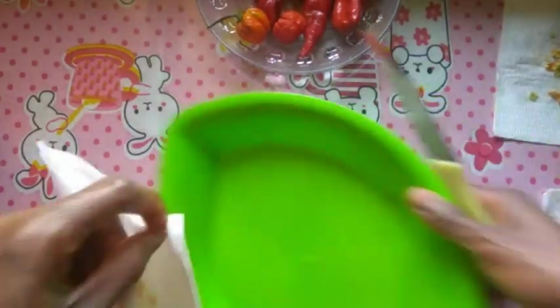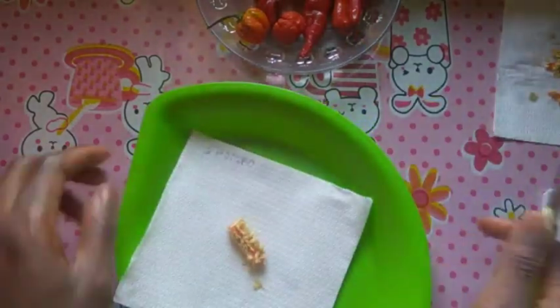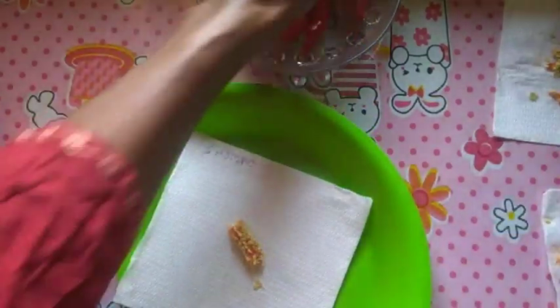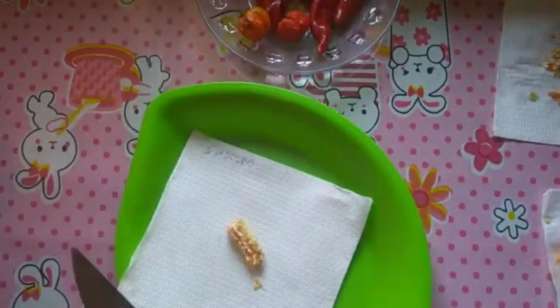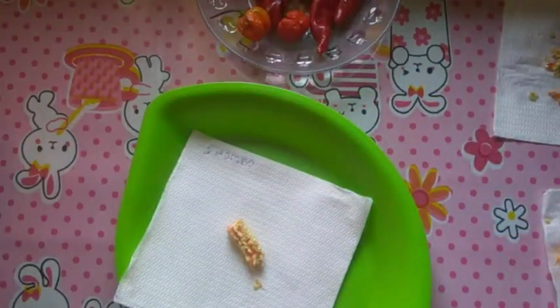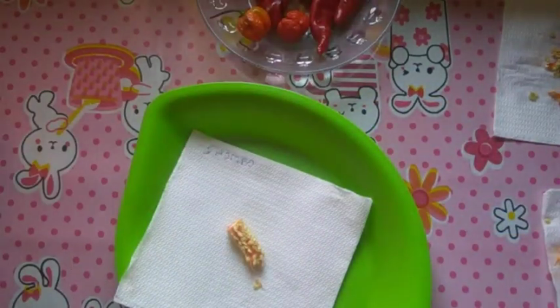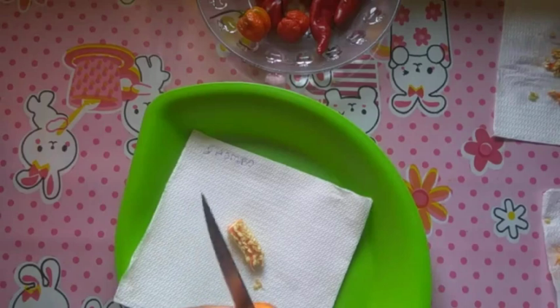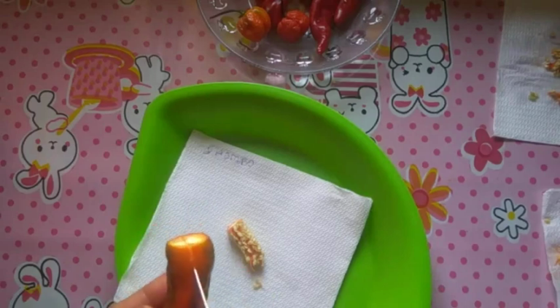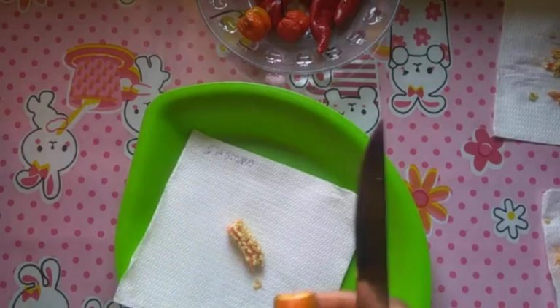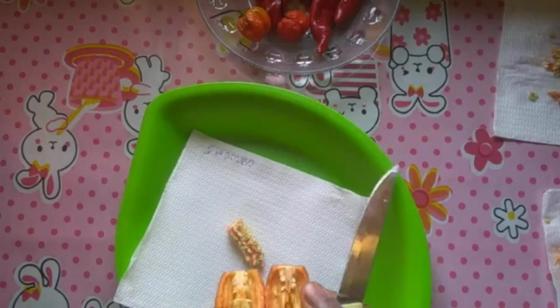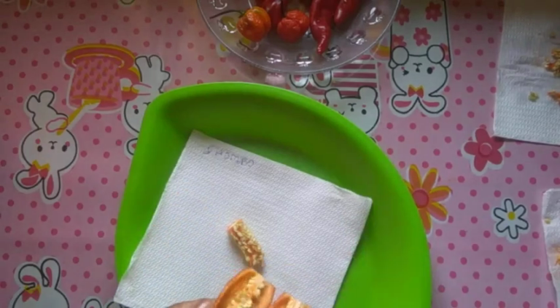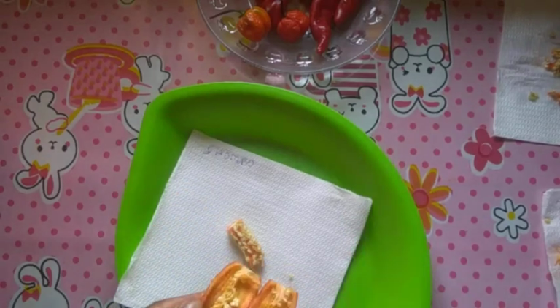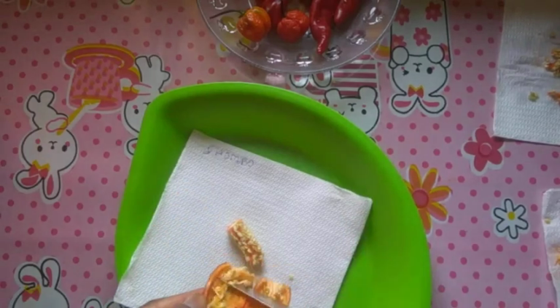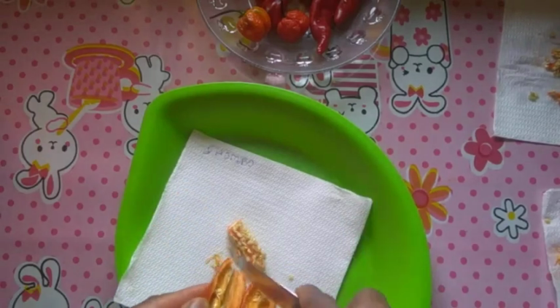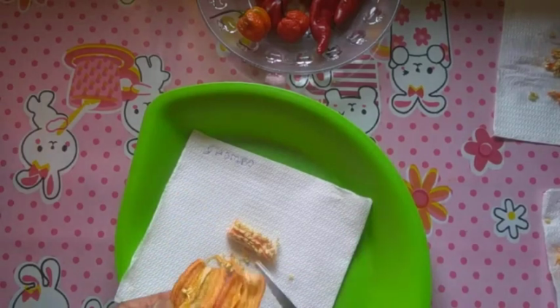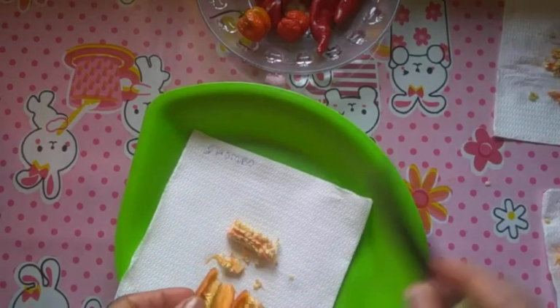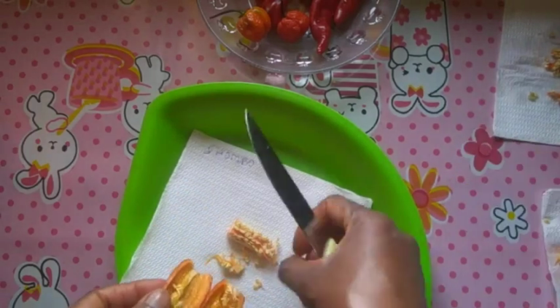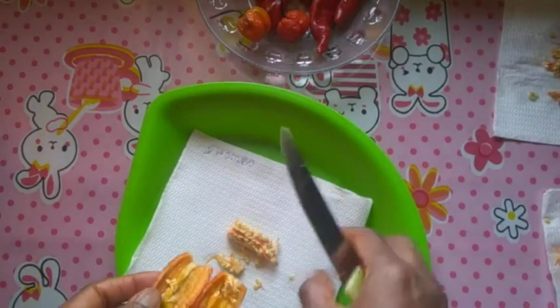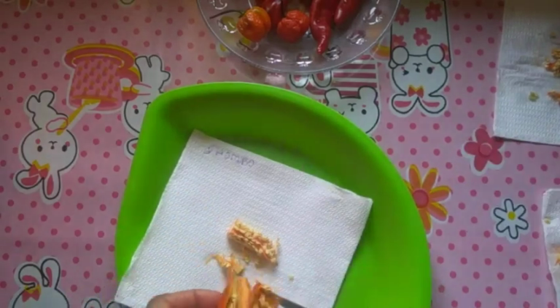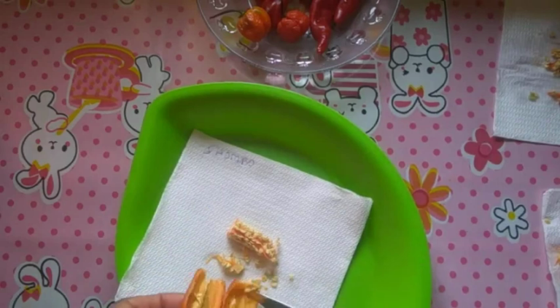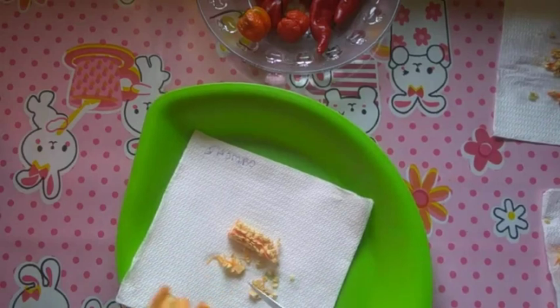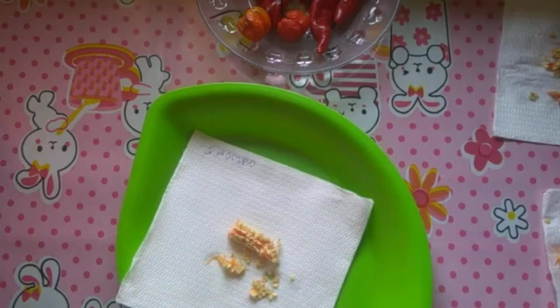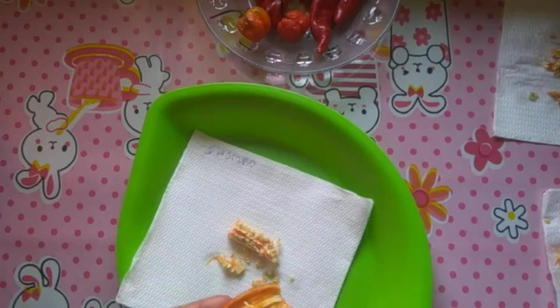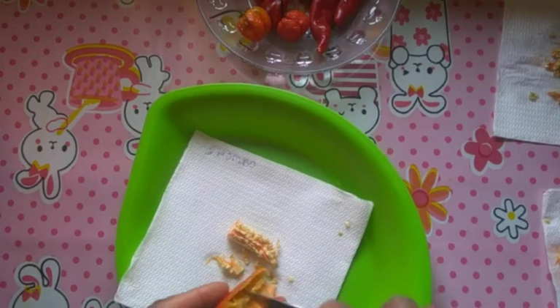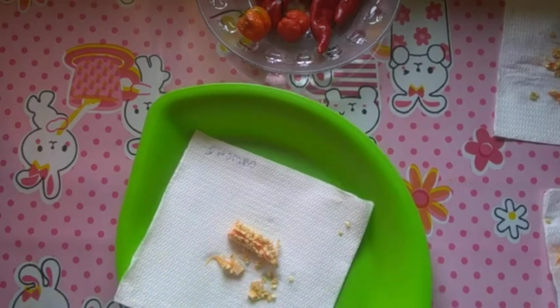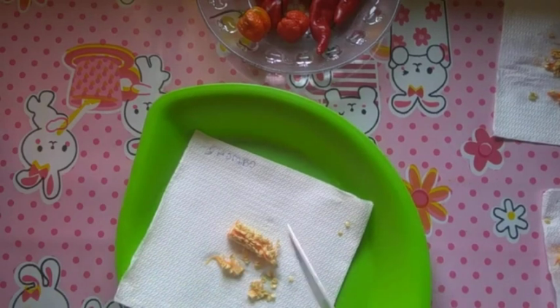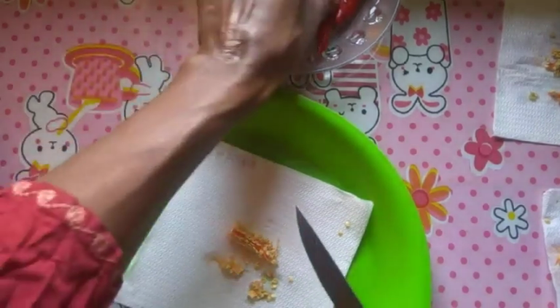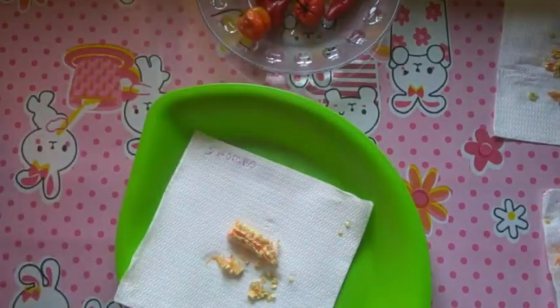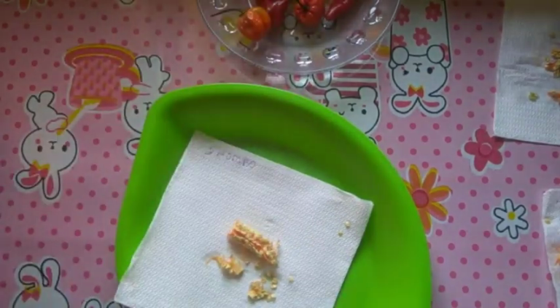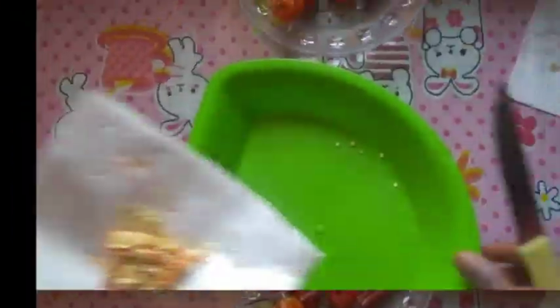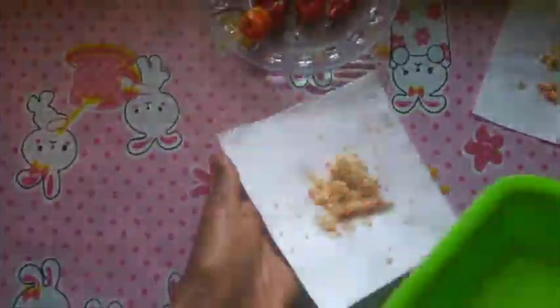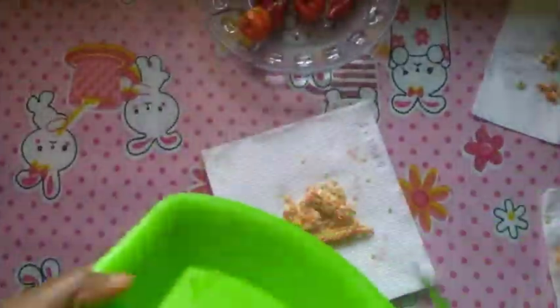Next is the chili pepper, known locally as 'shombo,' and its botanical name is Capsicum frutescens.